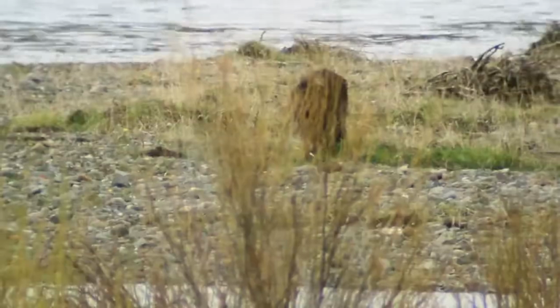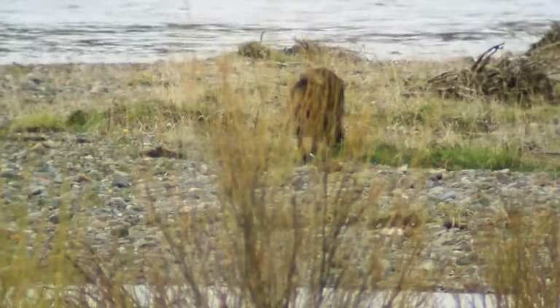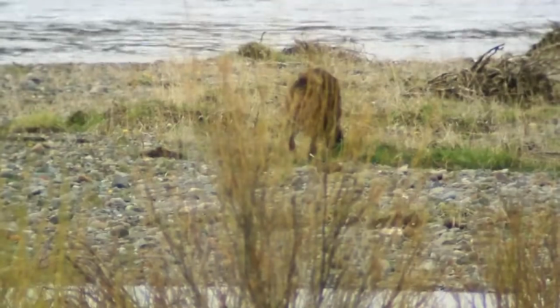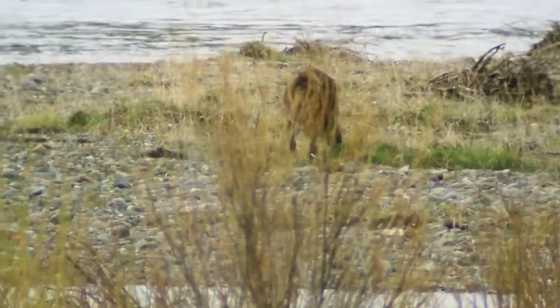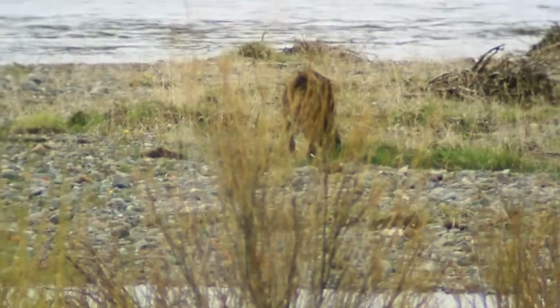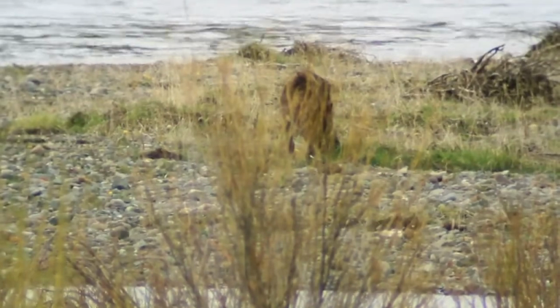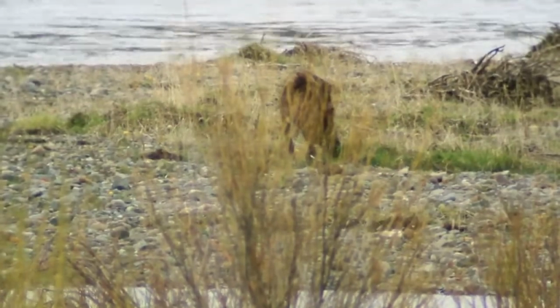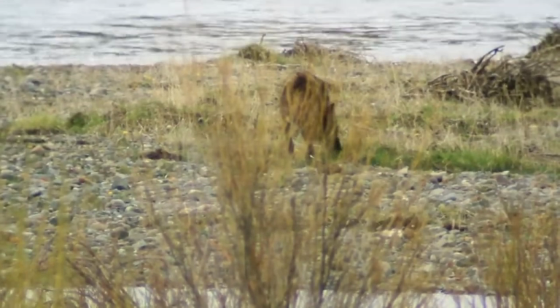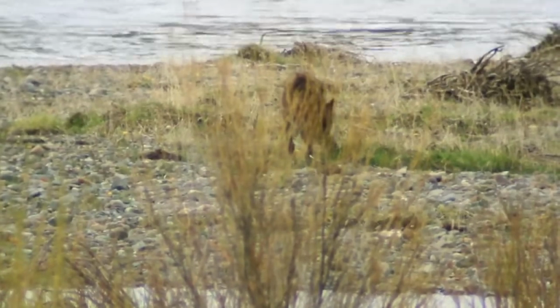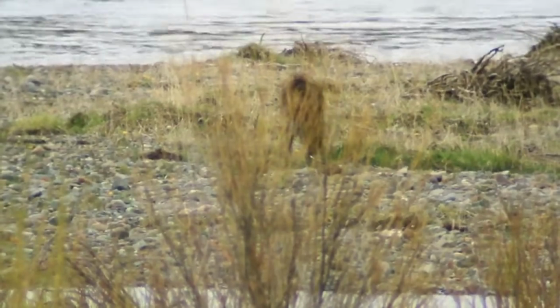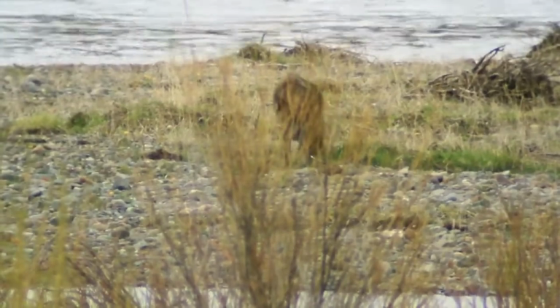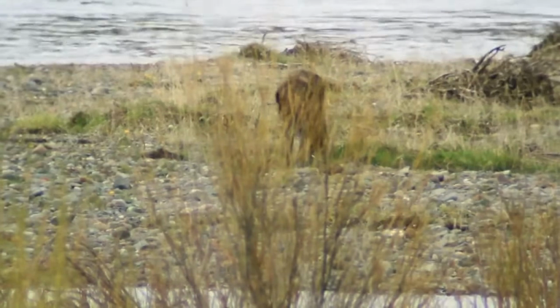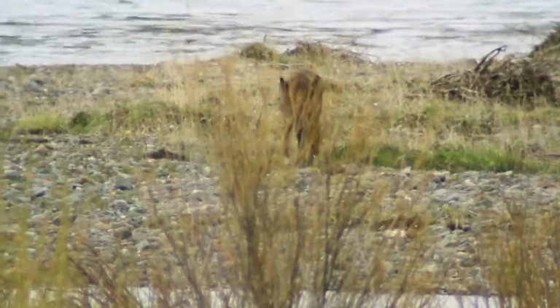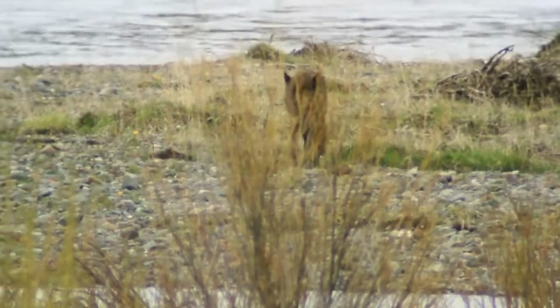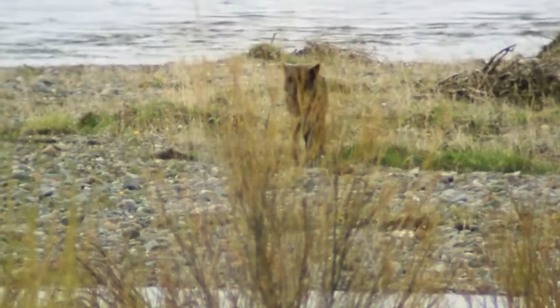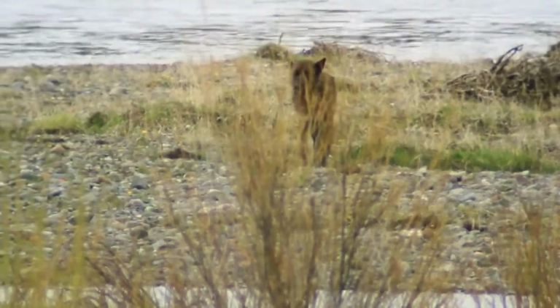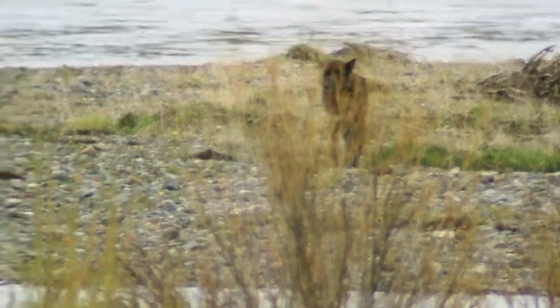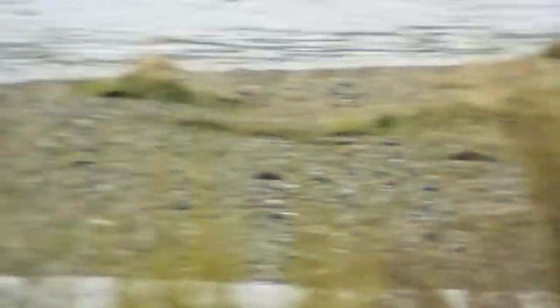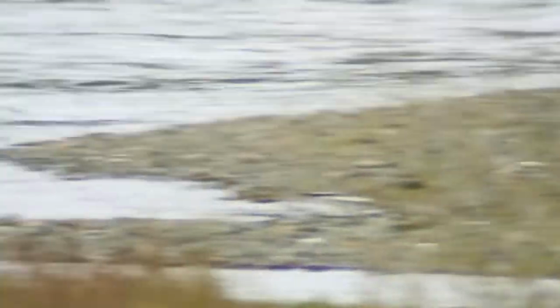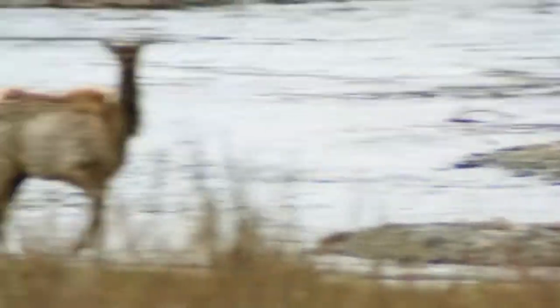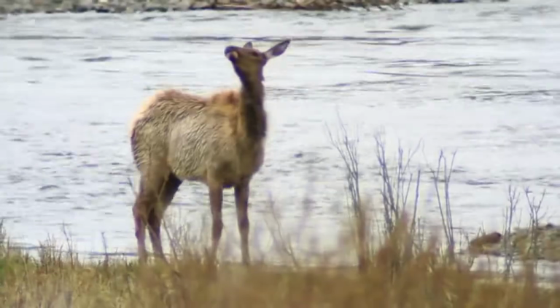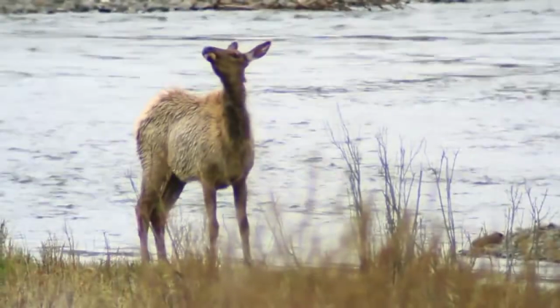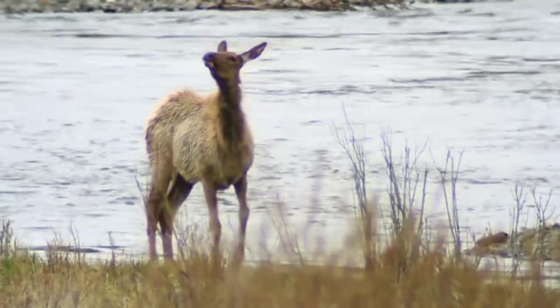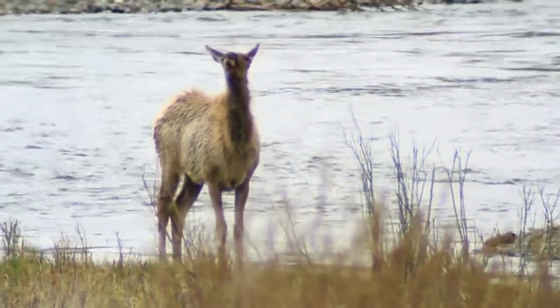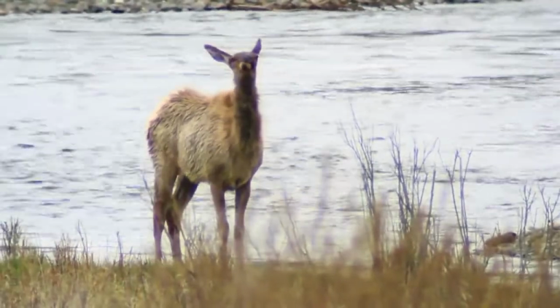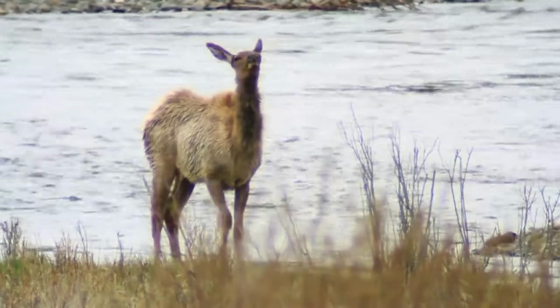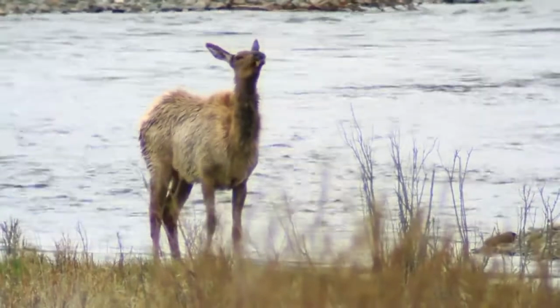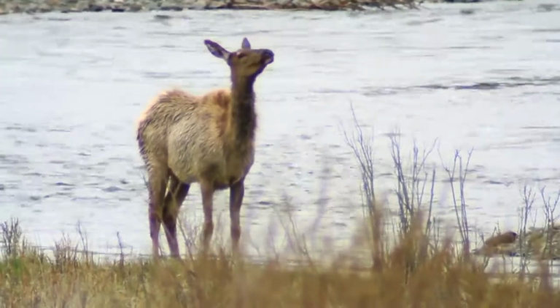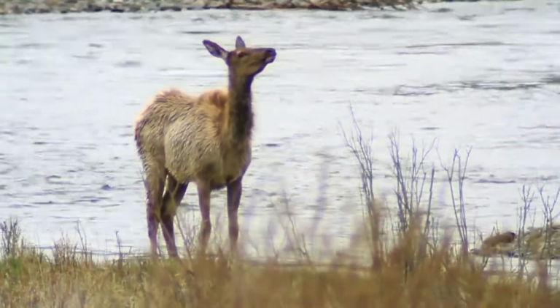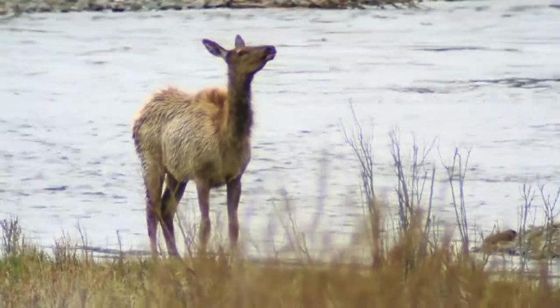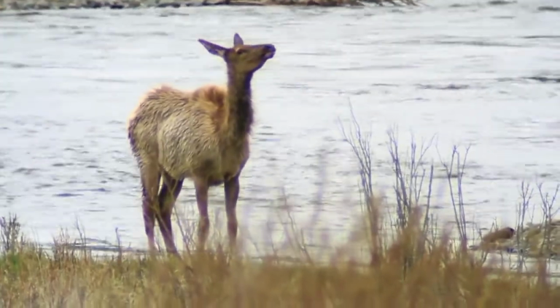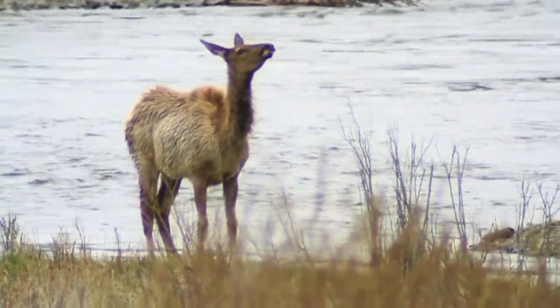Here we're watching a video of a single wolf from the Lamar Canyon pack, the alpha female, who just recently had pups, hunting a single cow elk in Soda Butte Creek in the northeast corner of Yellowstone National Park.